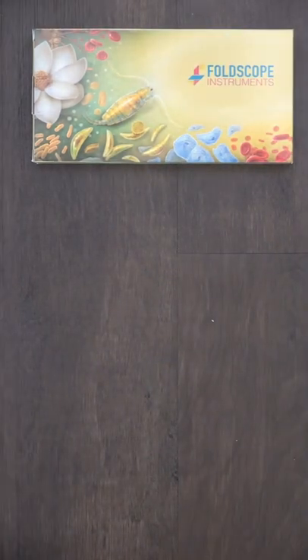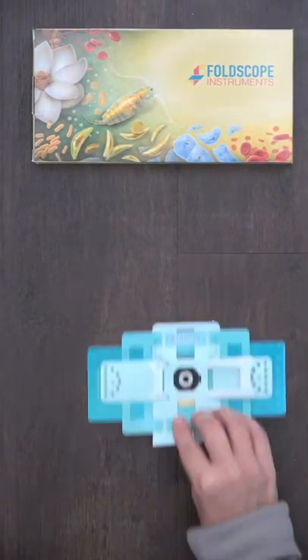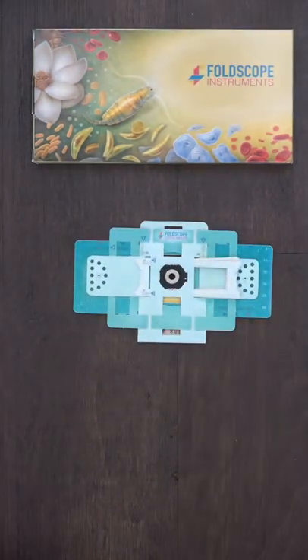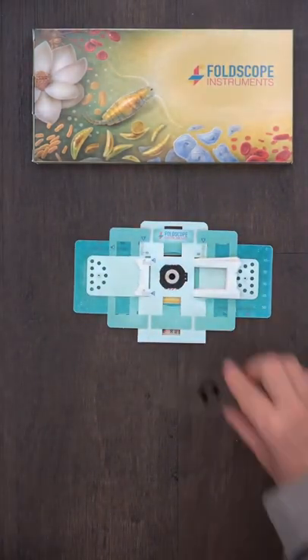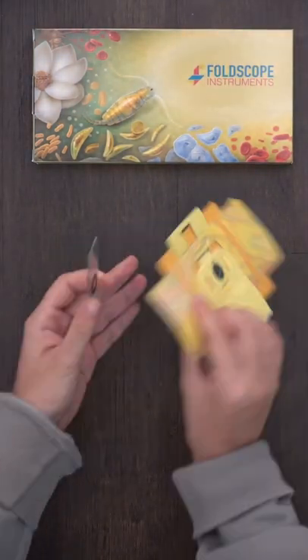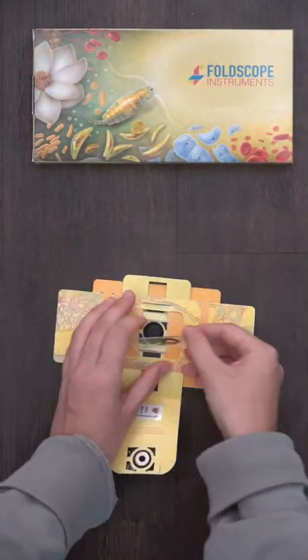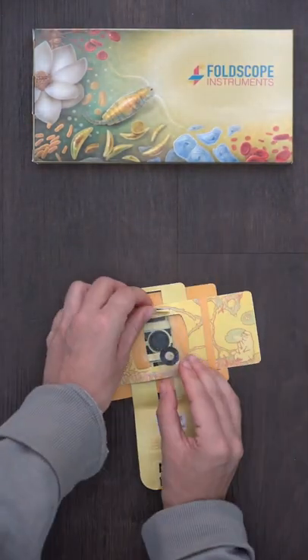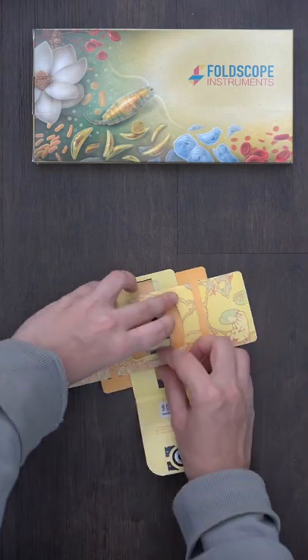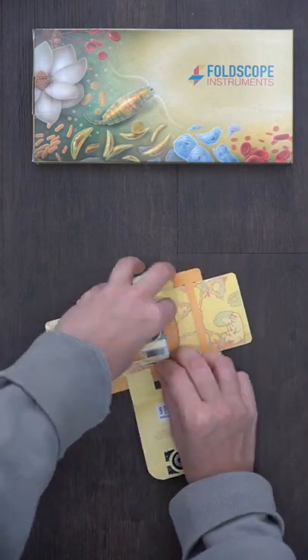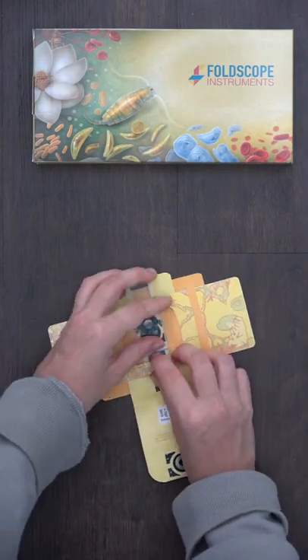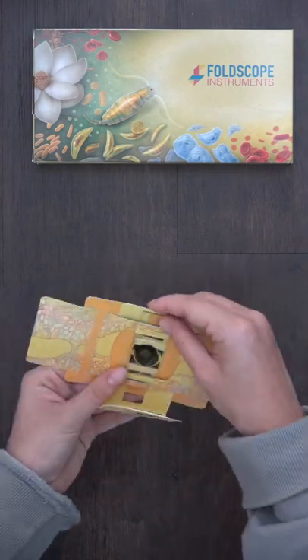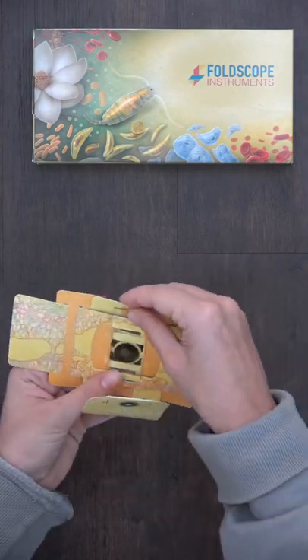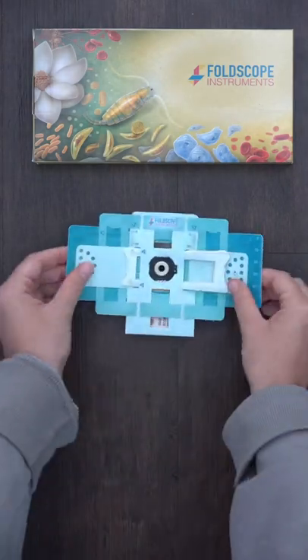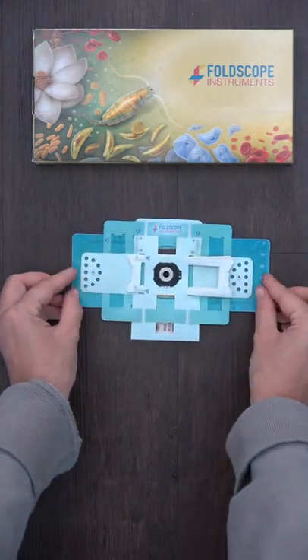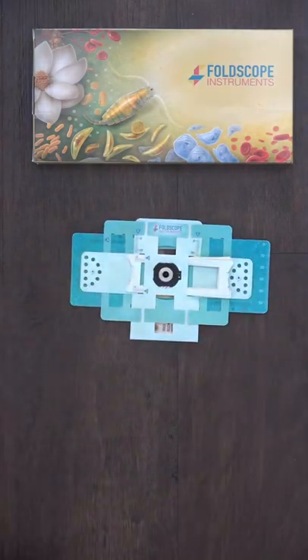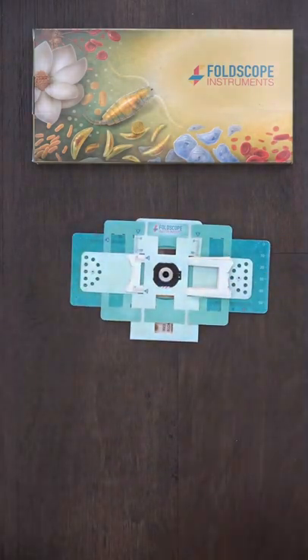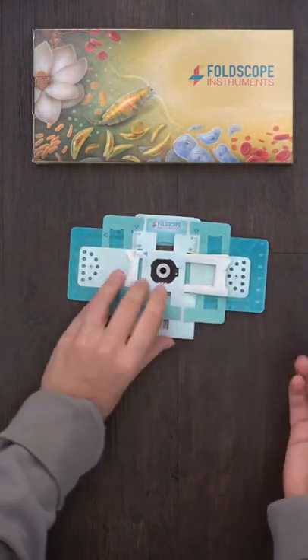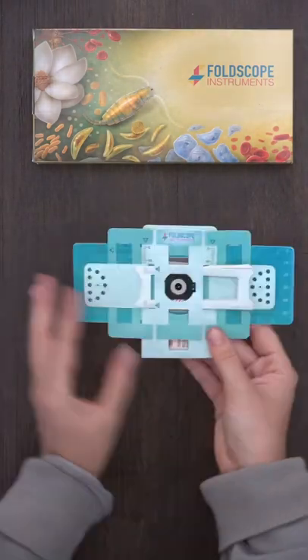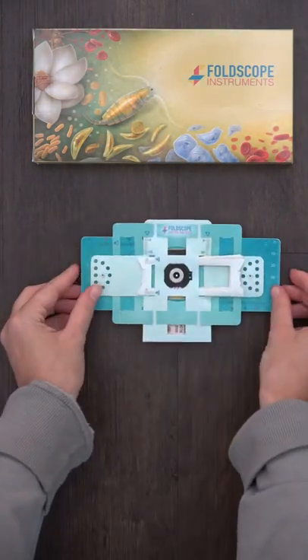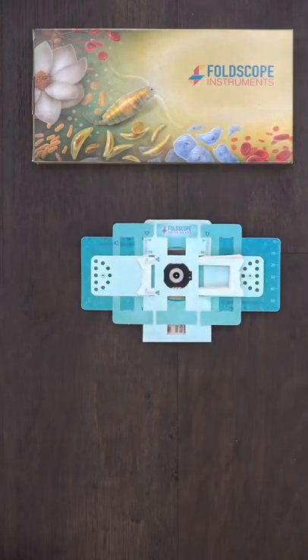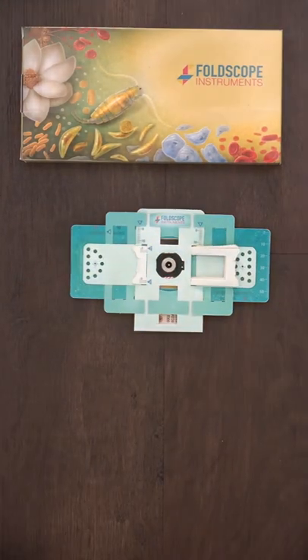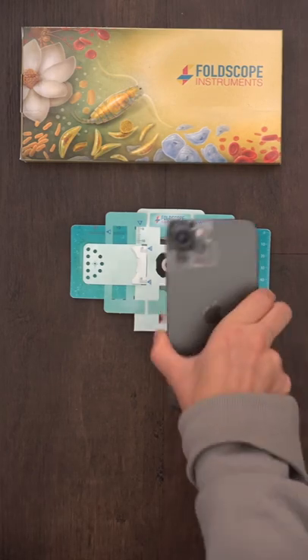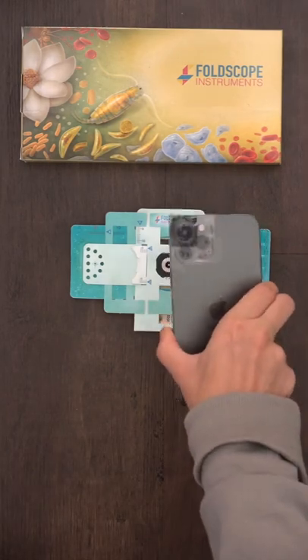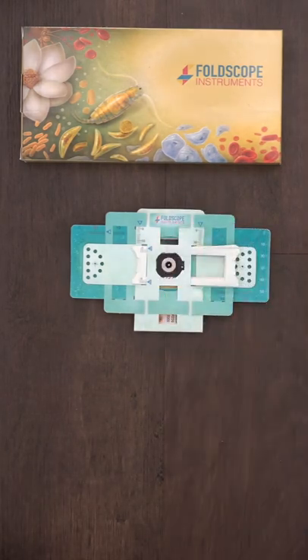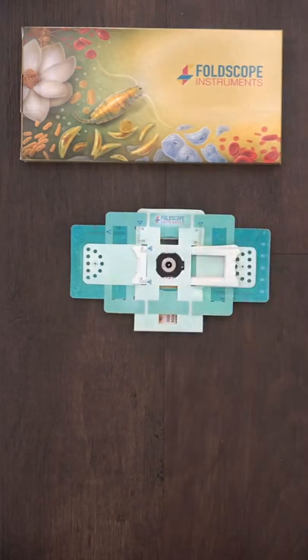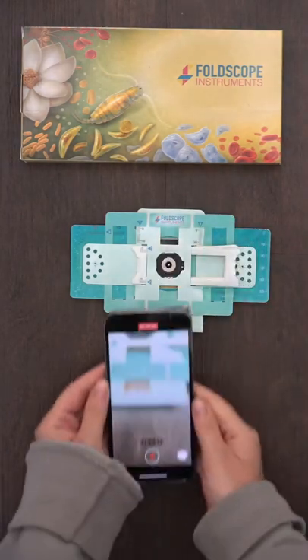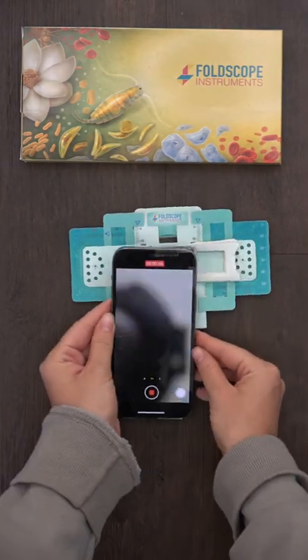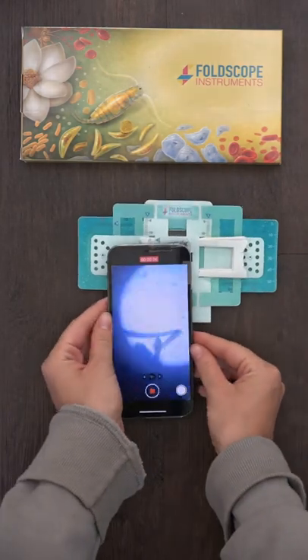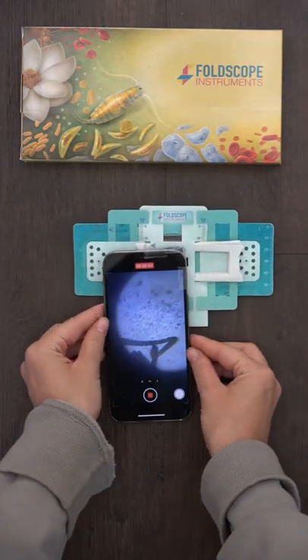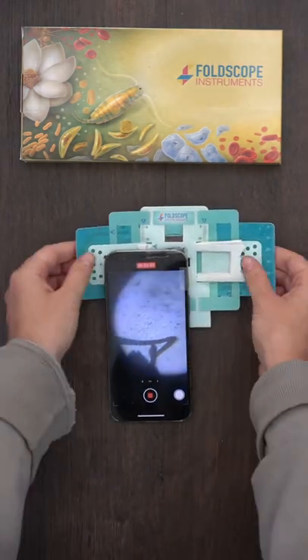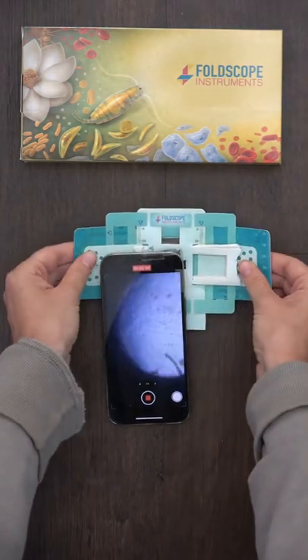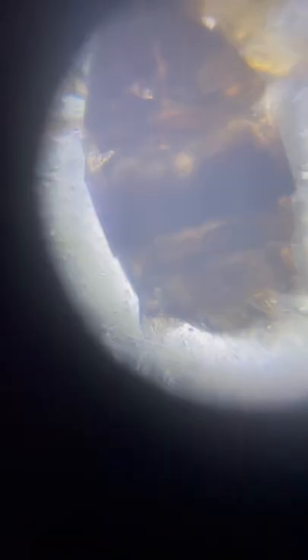Grab your Foldscope and put your sample in, sample side down. Grab your LED light and couple it onto the back of your Foldscope. Grab your phone cup or tool and be prepared to be absolutely wowed by the sample.